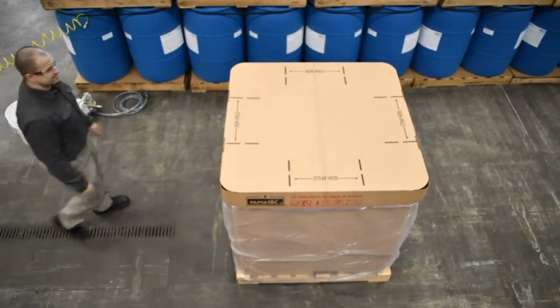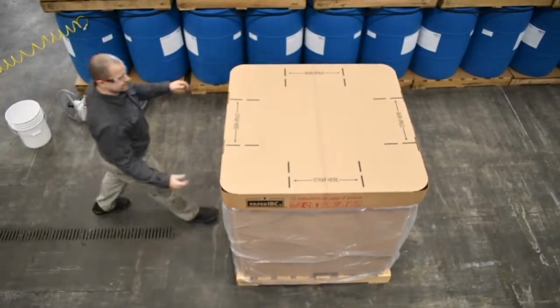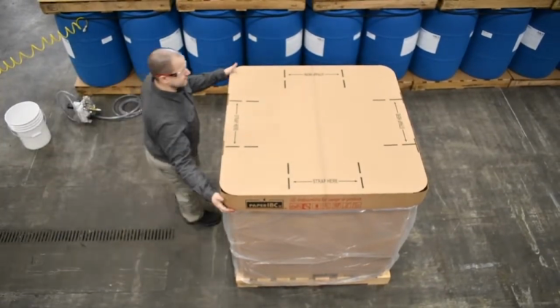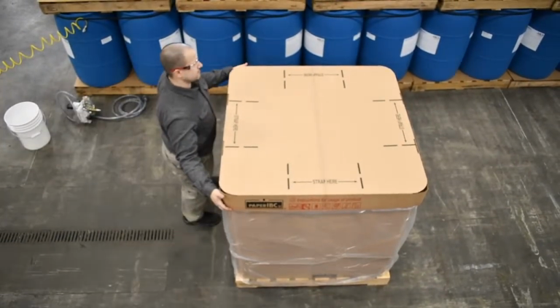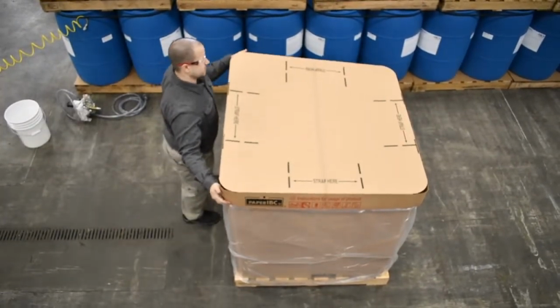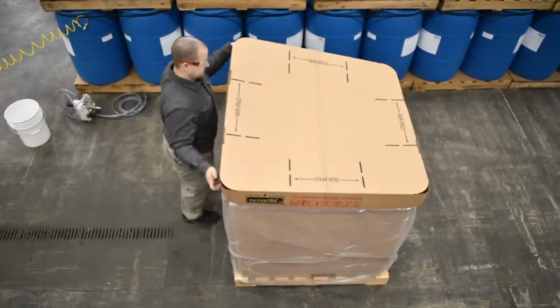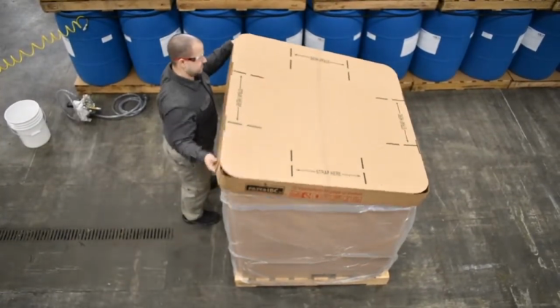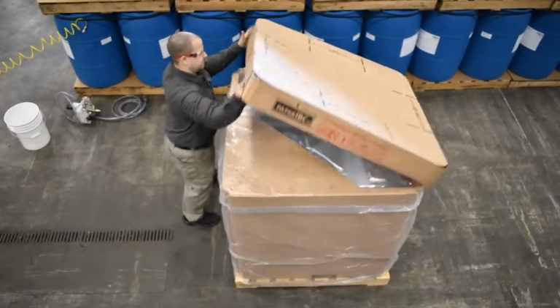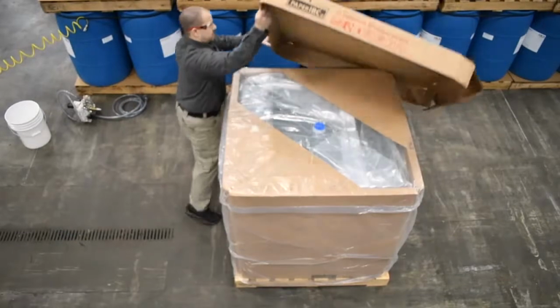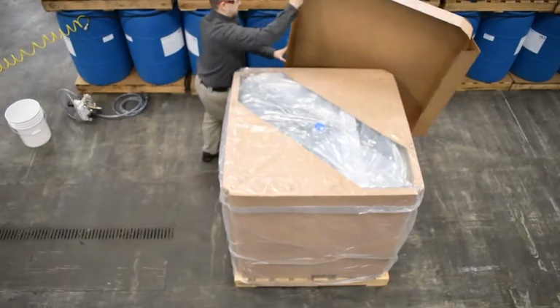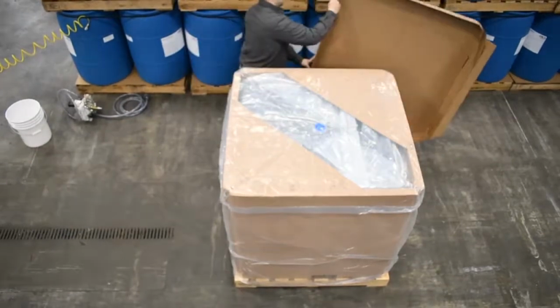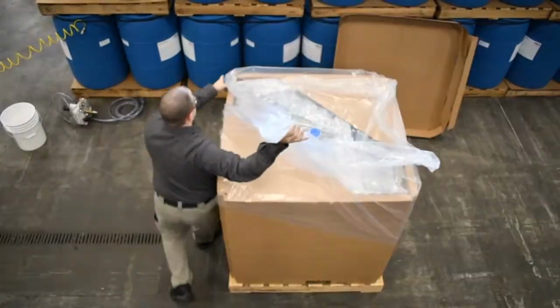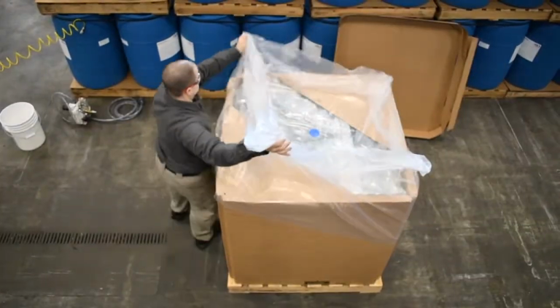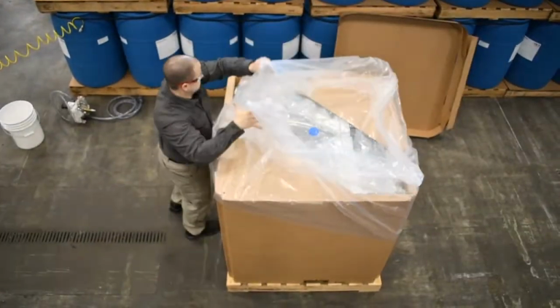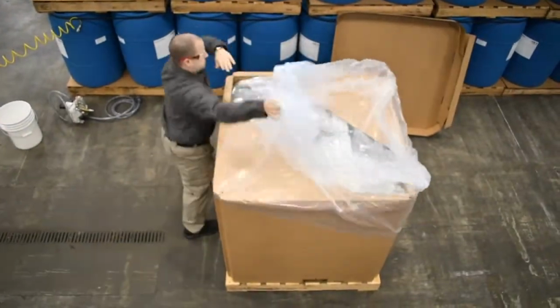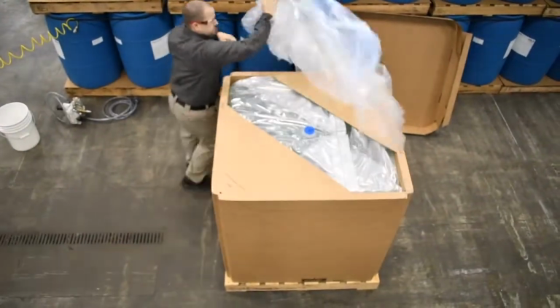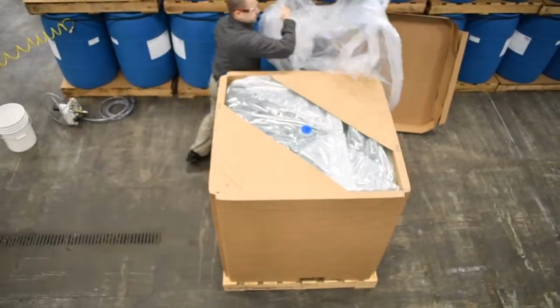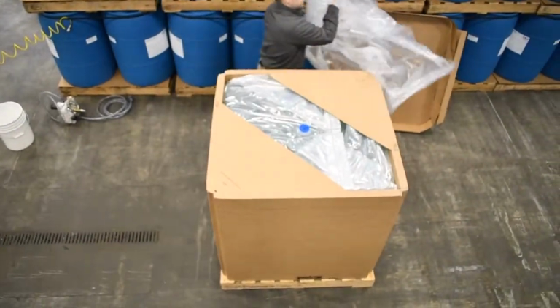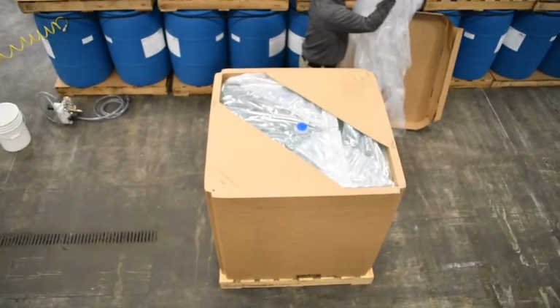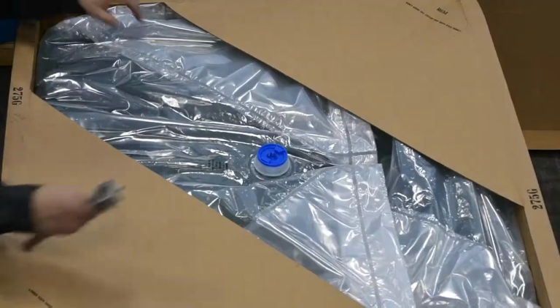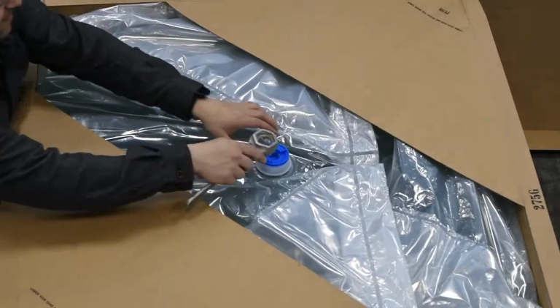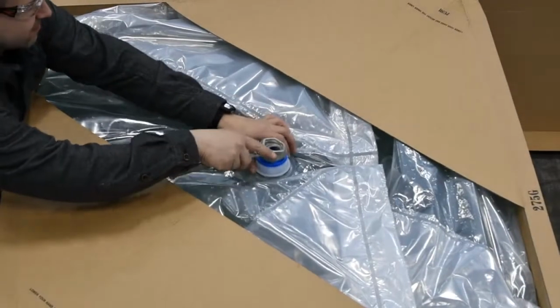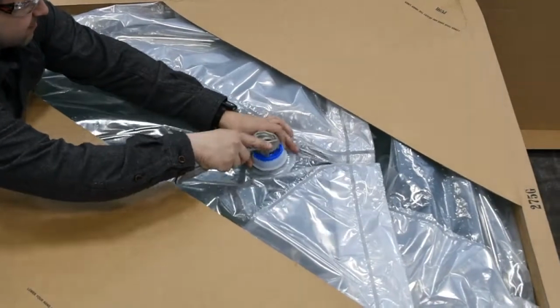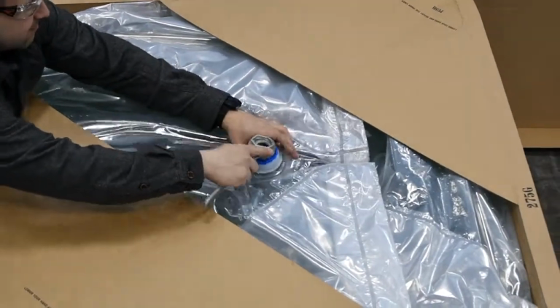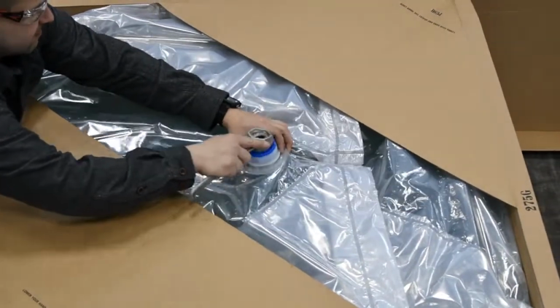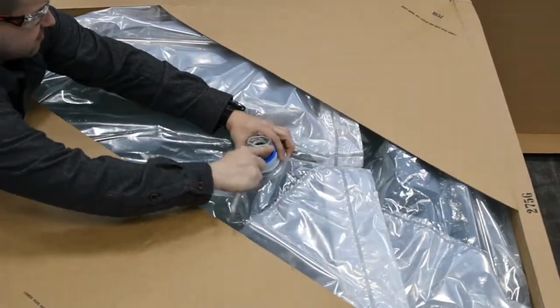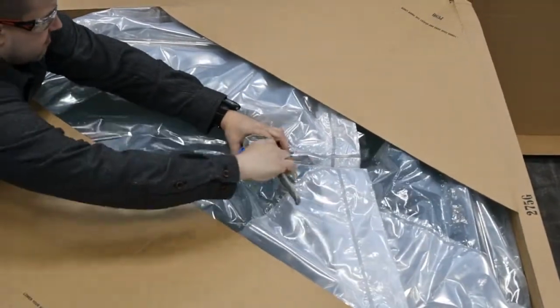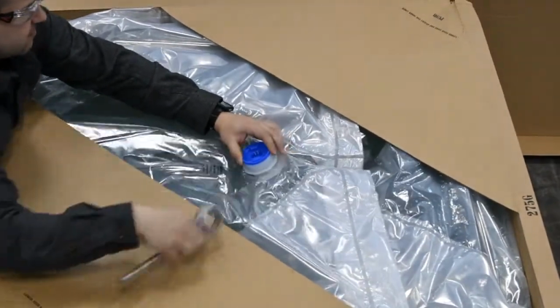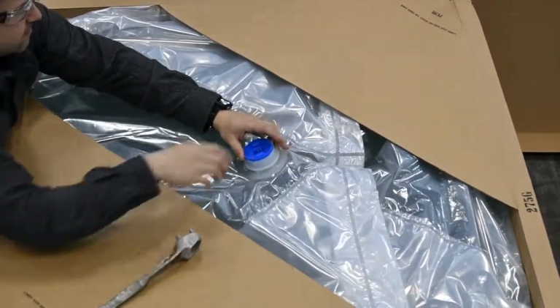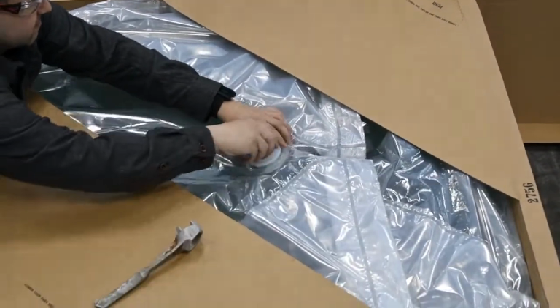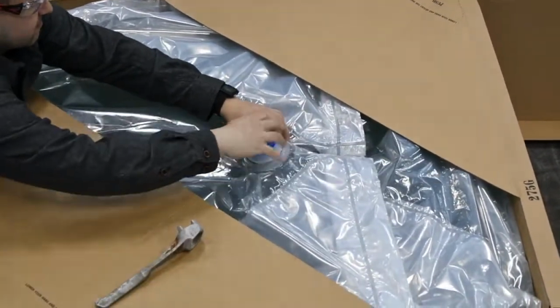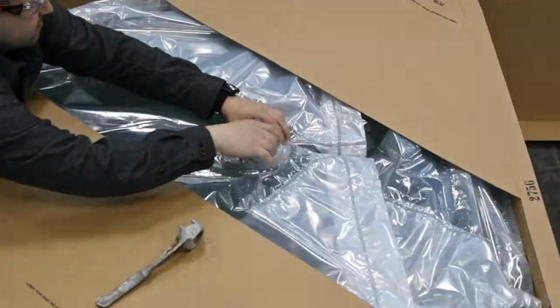To get started, remove the cardboard and the plastic covering from the tote. Next, use a drum plug wrench to loosen the cap on the interior pouch or bladder of the tote.